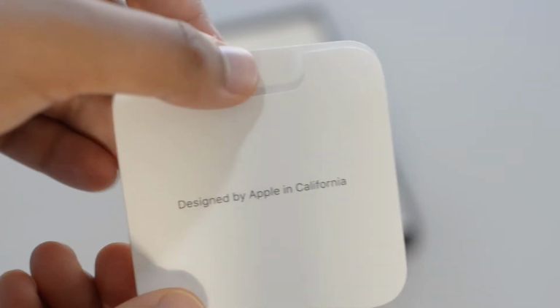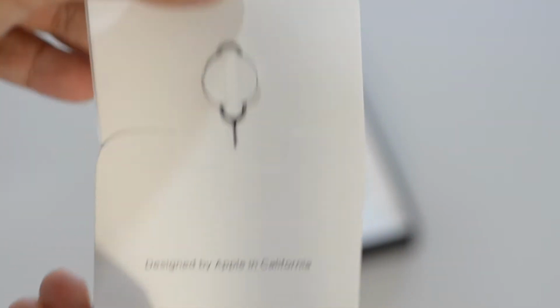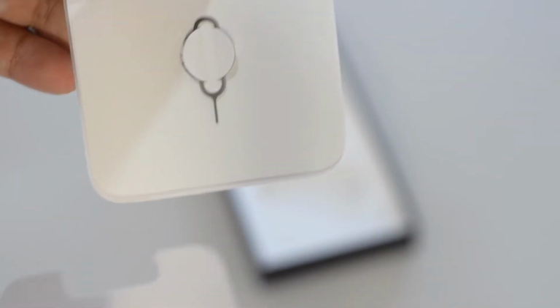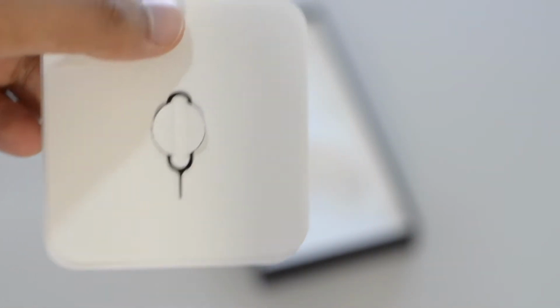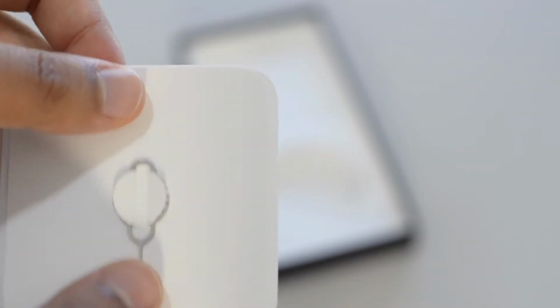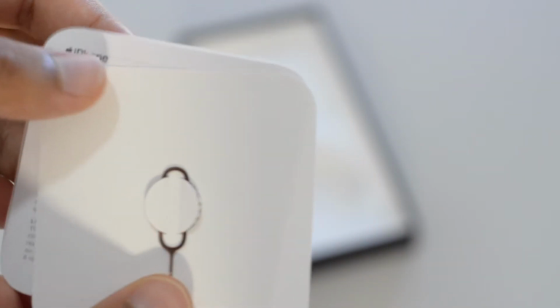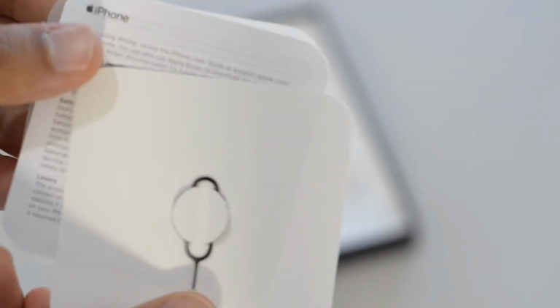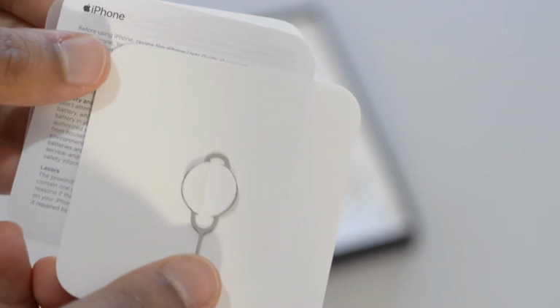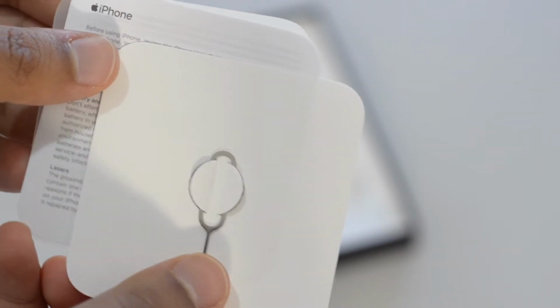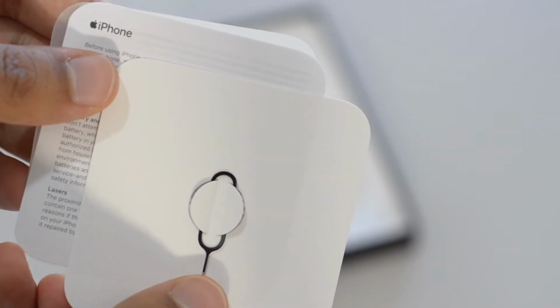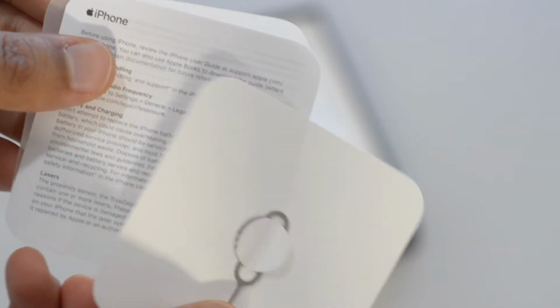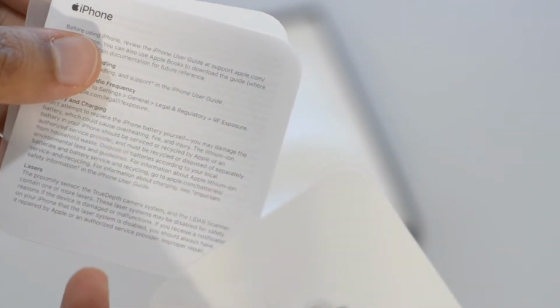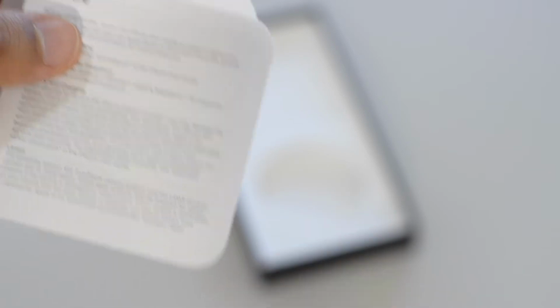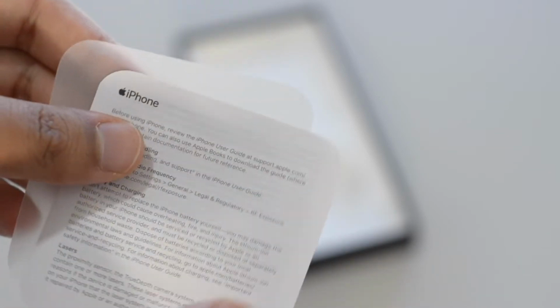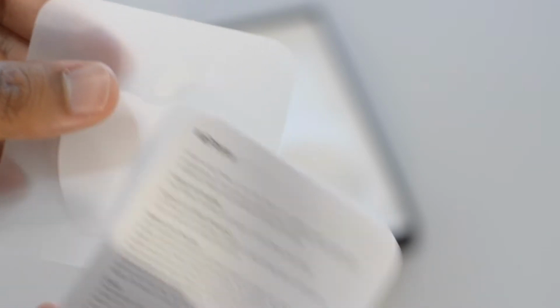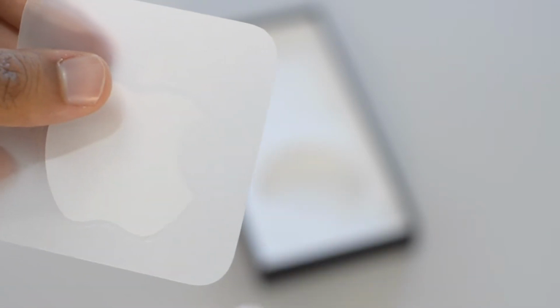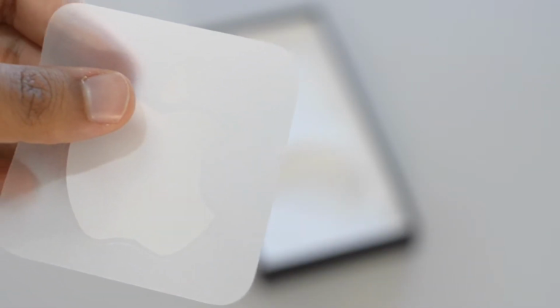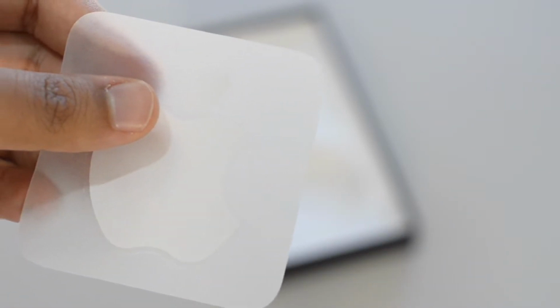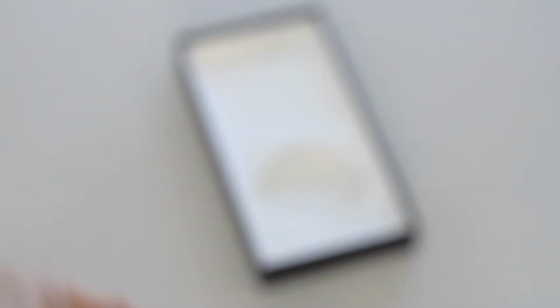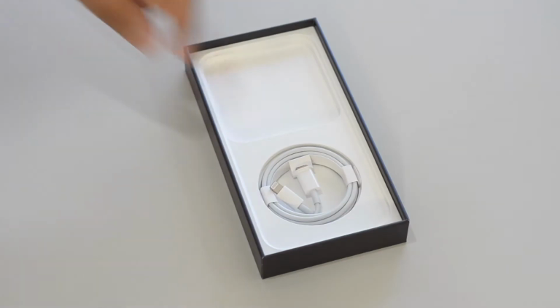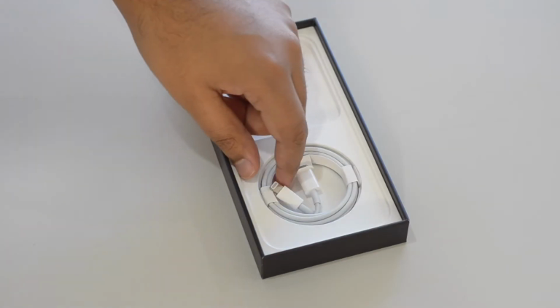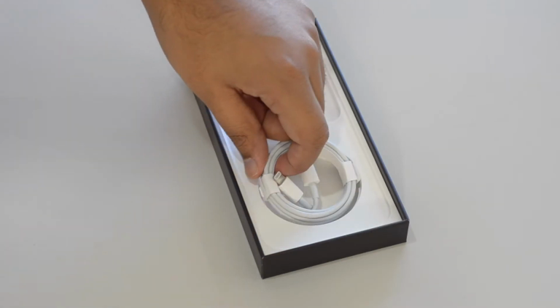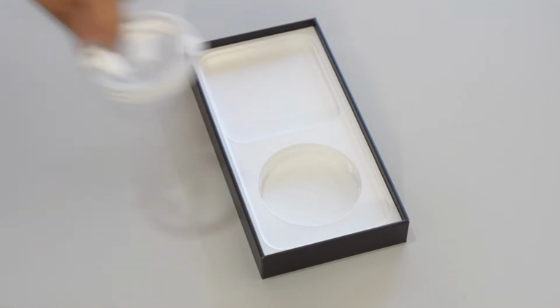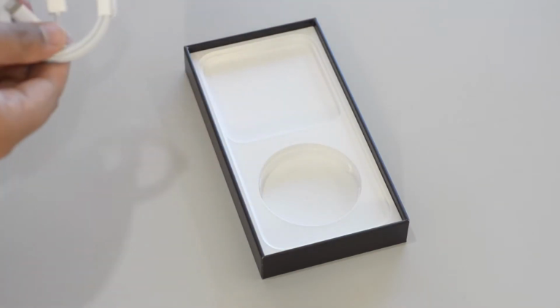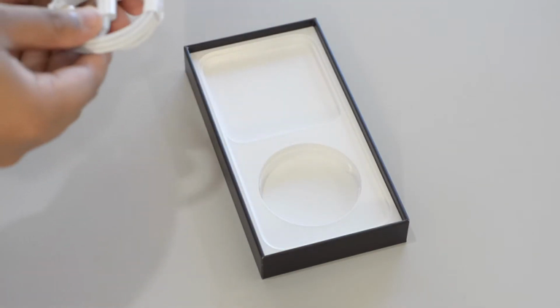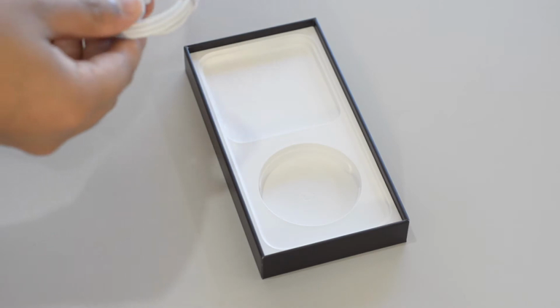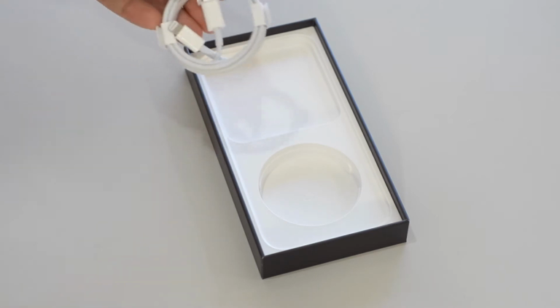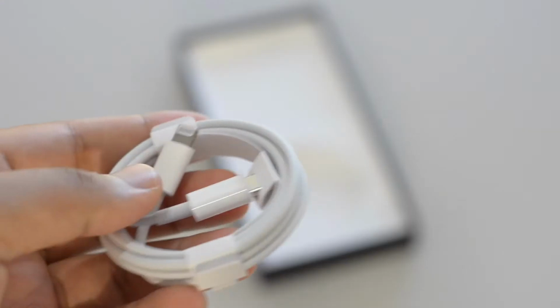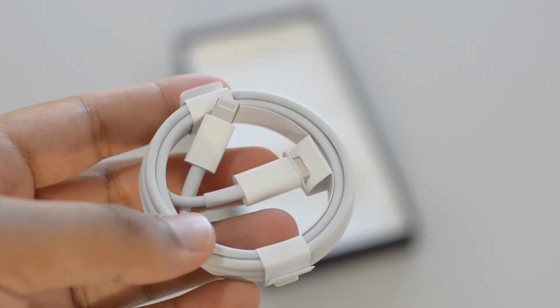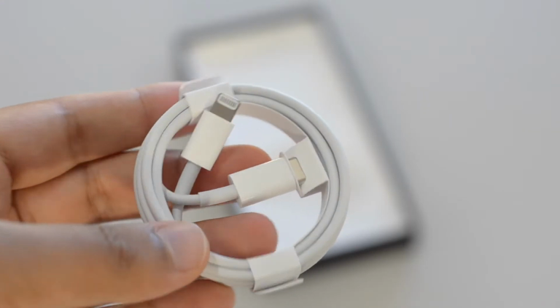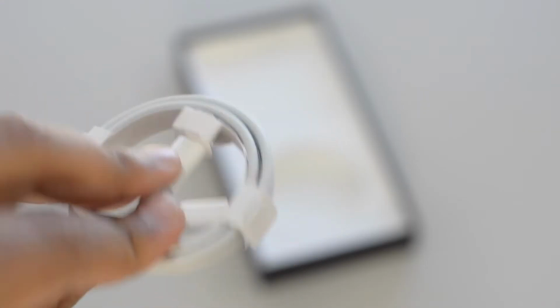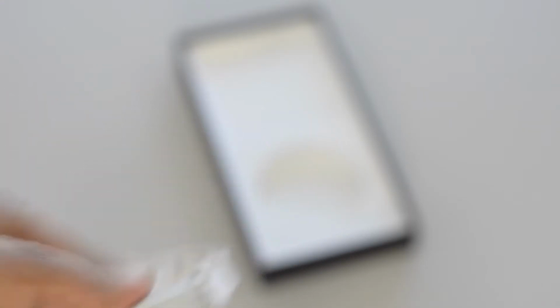Inside the little packet we get the SIM injection tool, some random paperwork that no one ever reads, and an Apple sticker. We also get that infamous lightning to USB cable inside the box that no one has an adapter for.